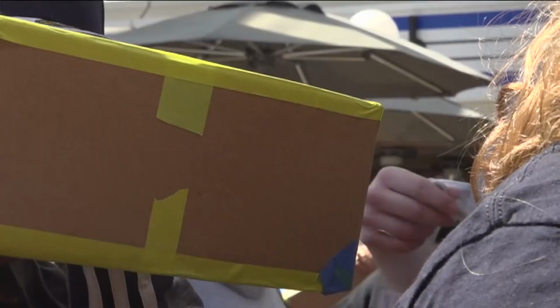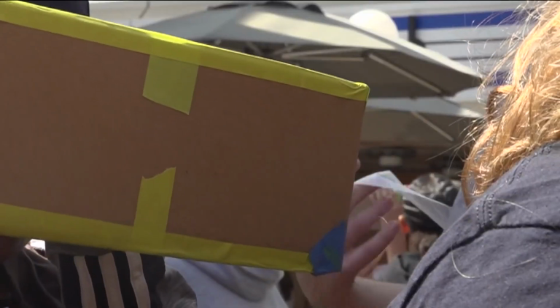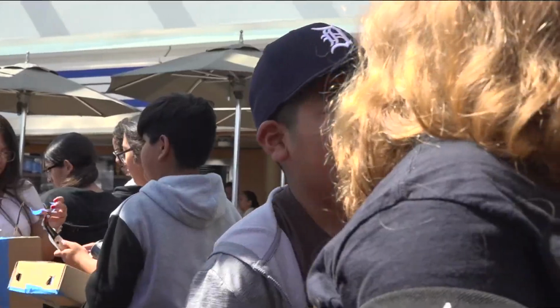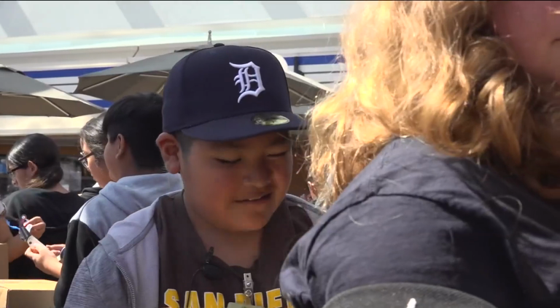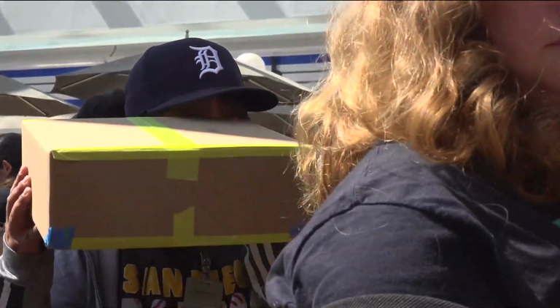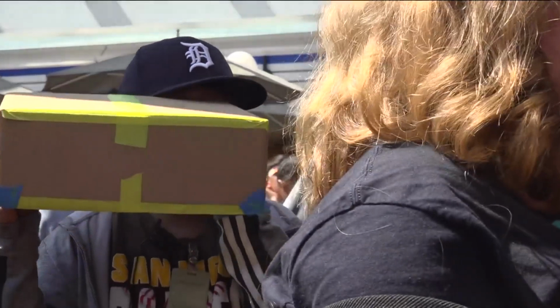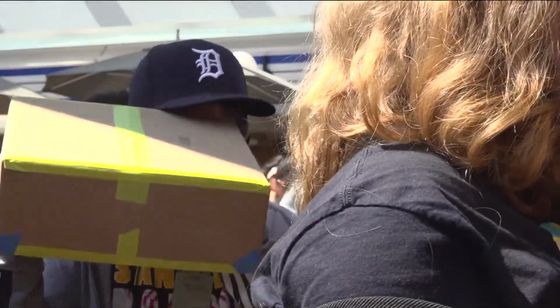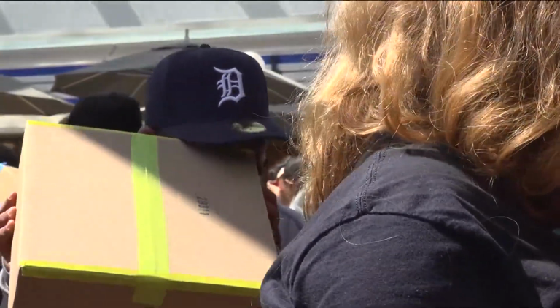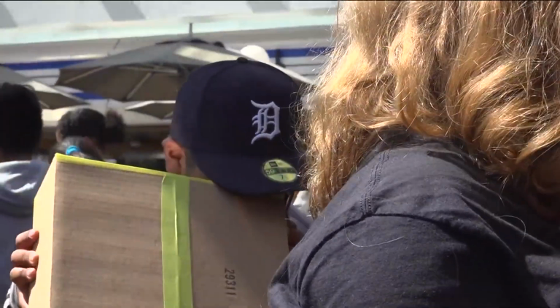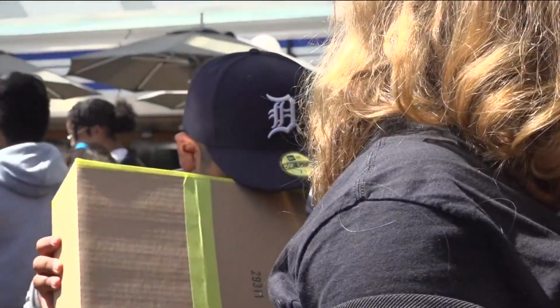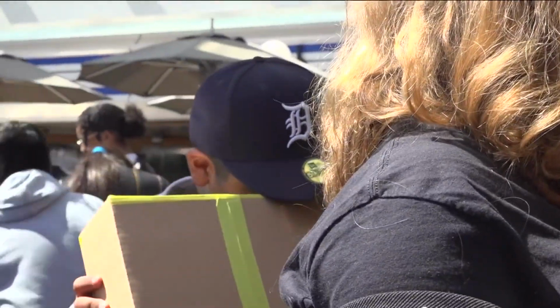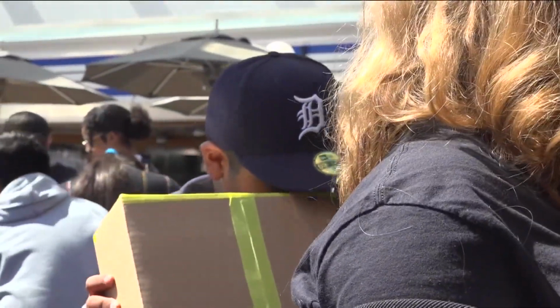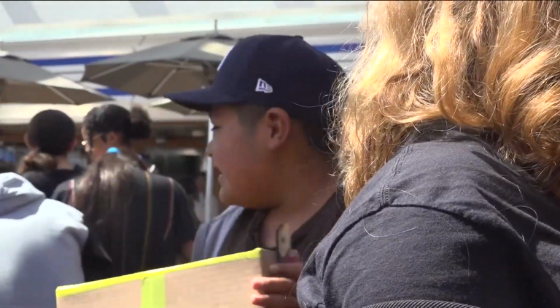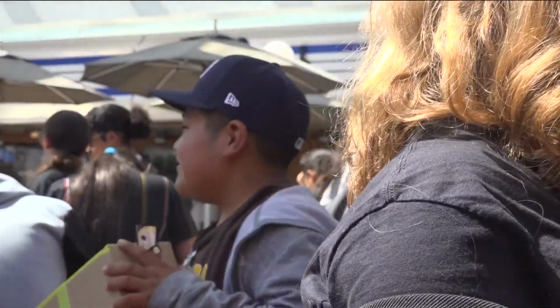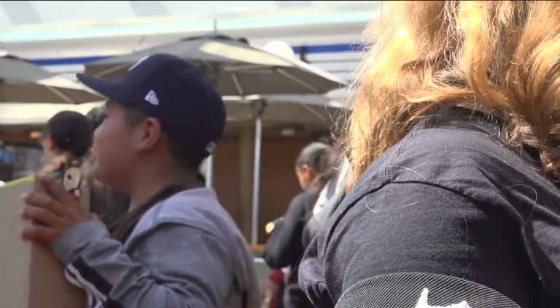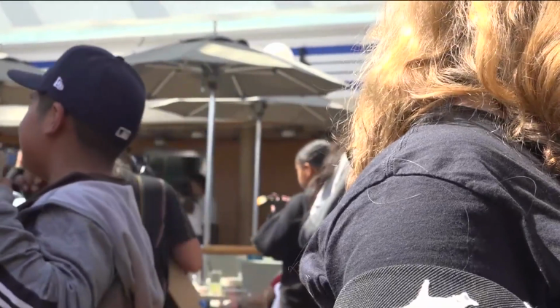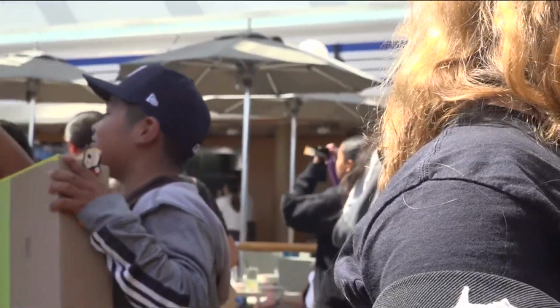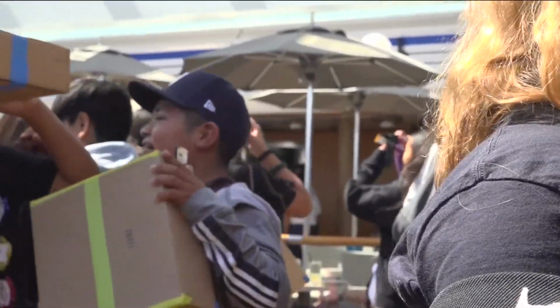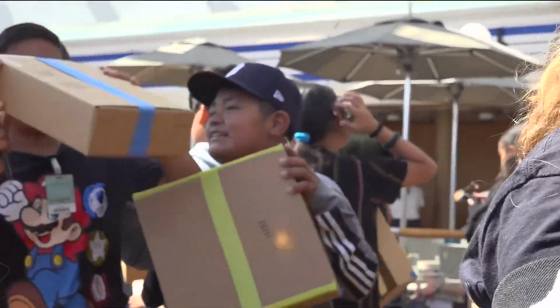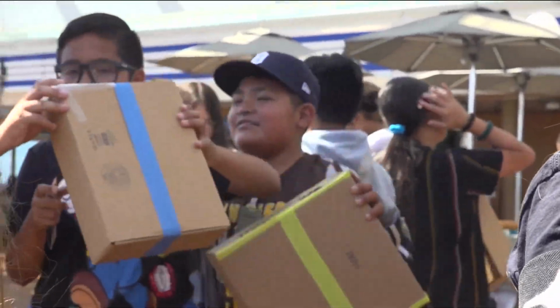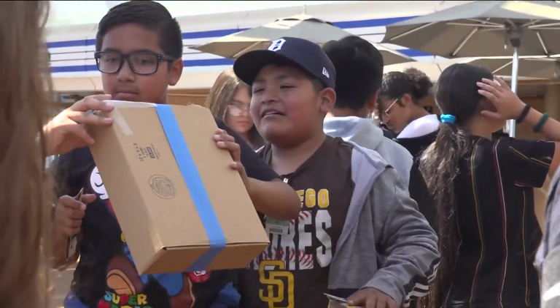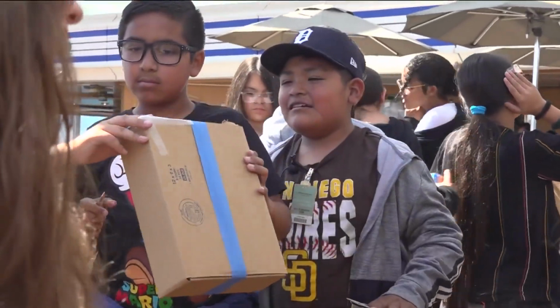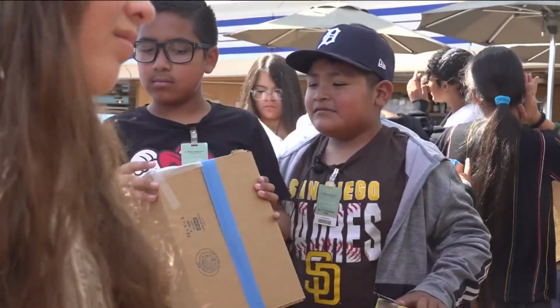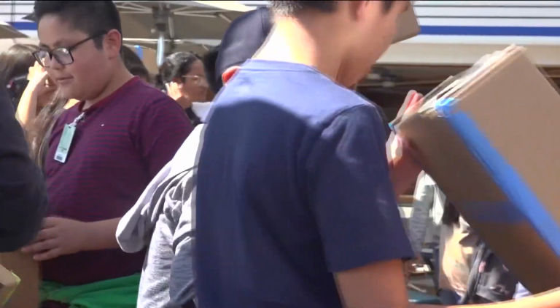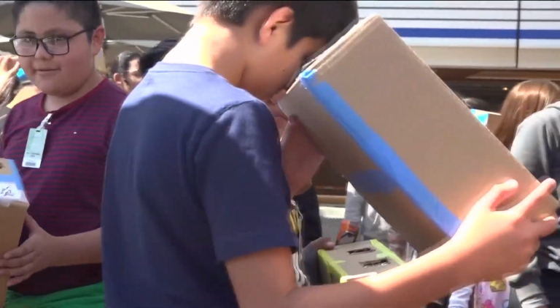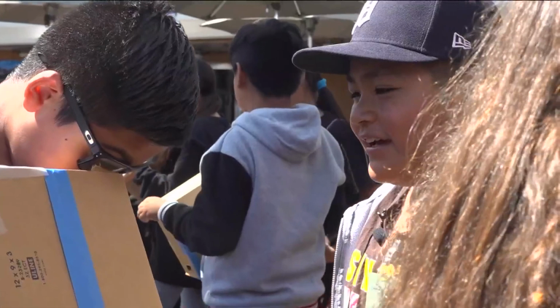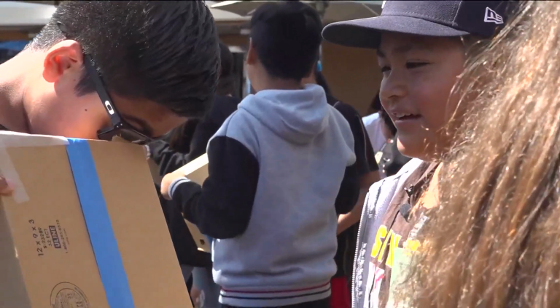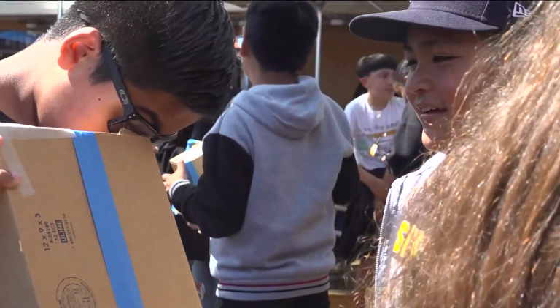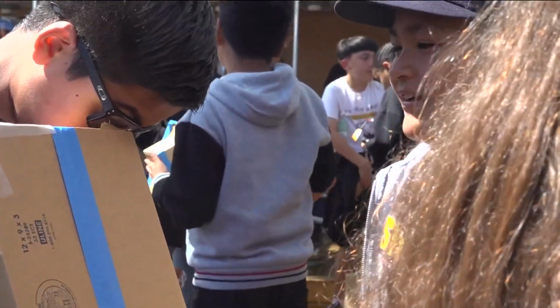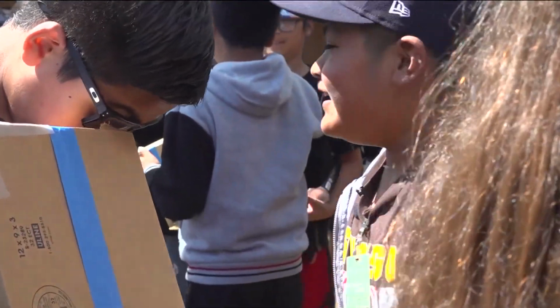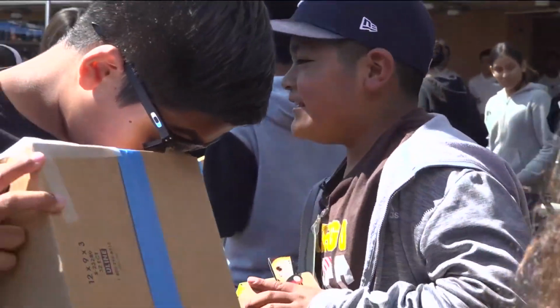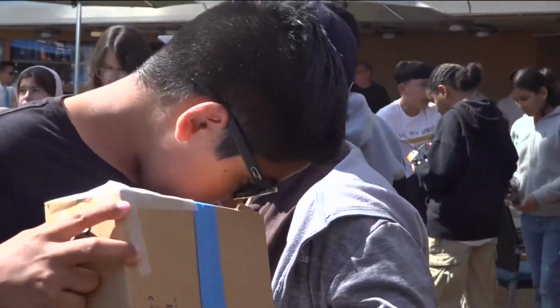The students test out their pinhole projector. One student says, 'I can see it — it's like a white dot.' Diego helps his classmates, reminding them that to get a better view, they need to turn their back to the sun. Another student exclaims, 'It's like a little sun — it looks like a little sun.'